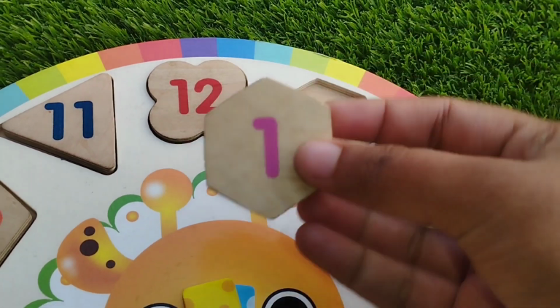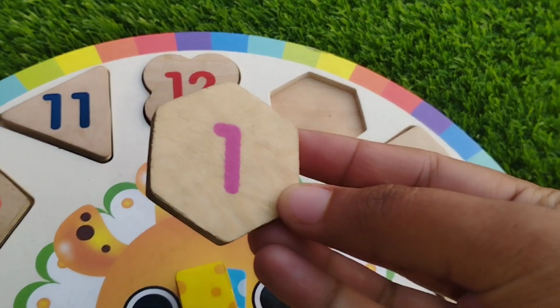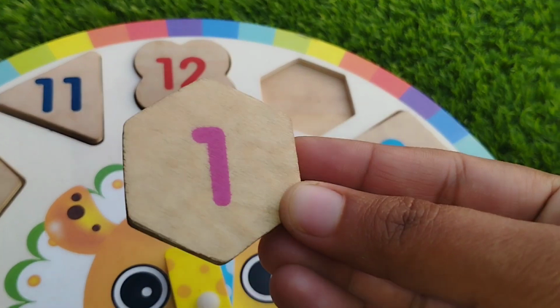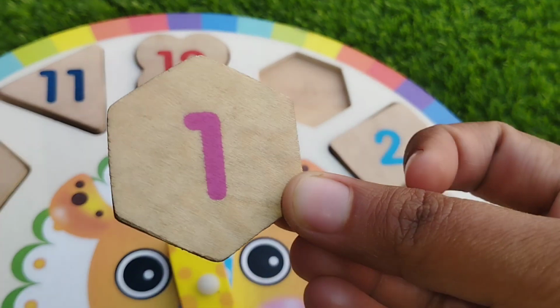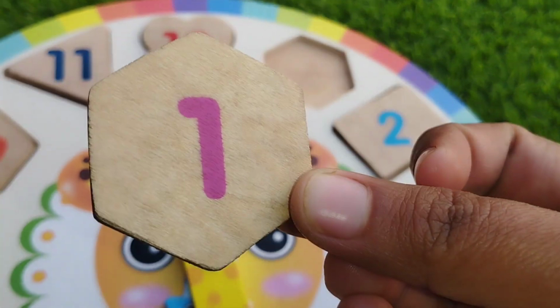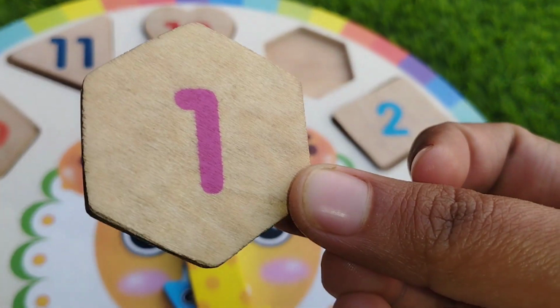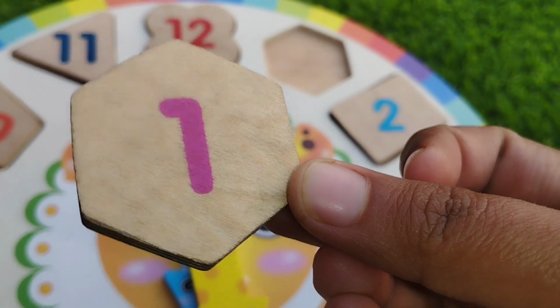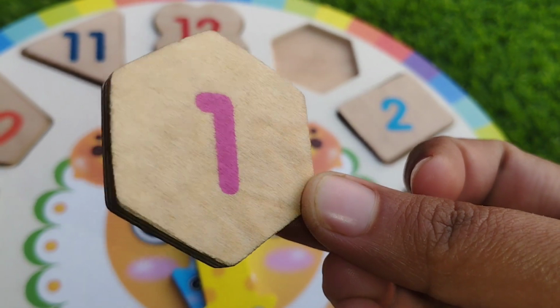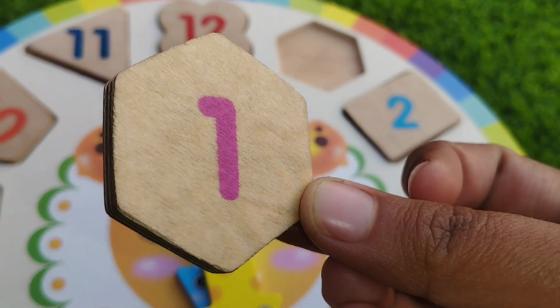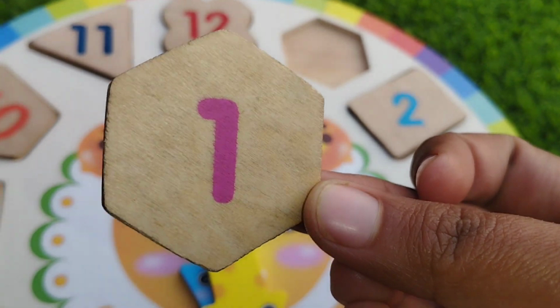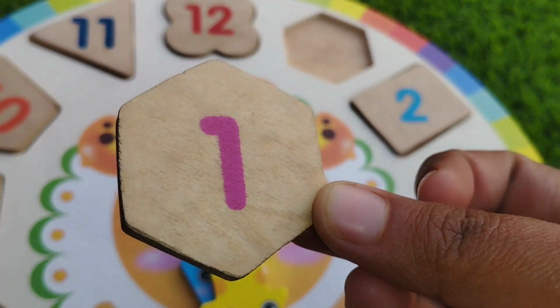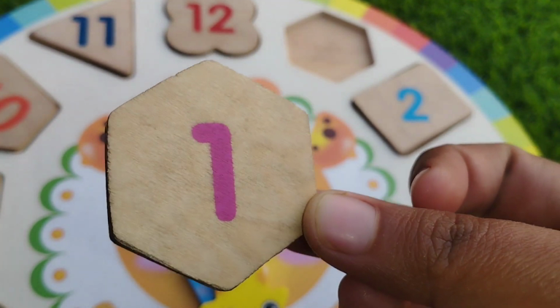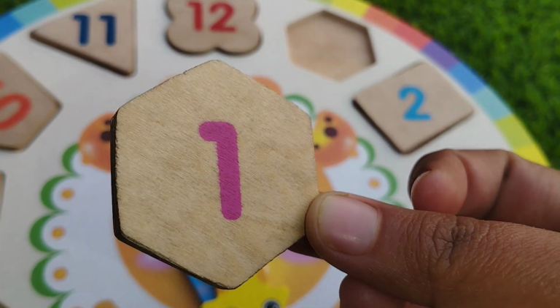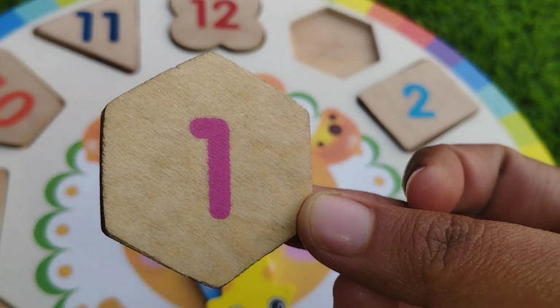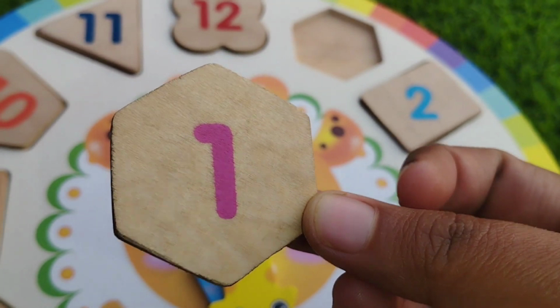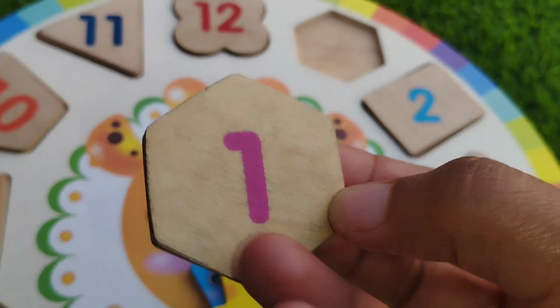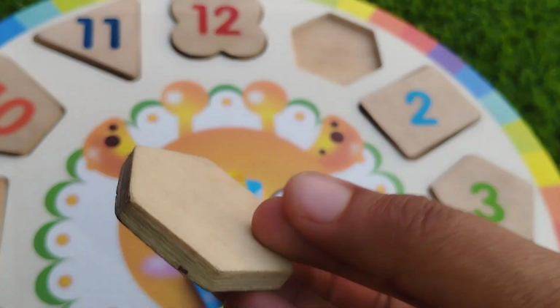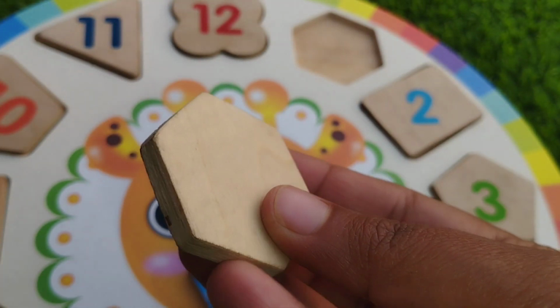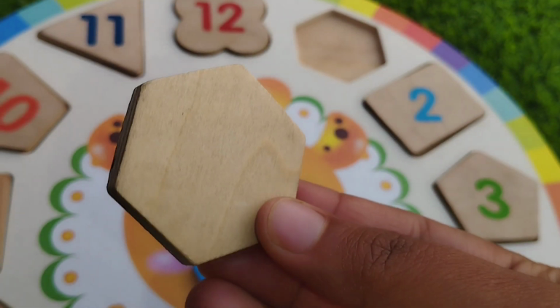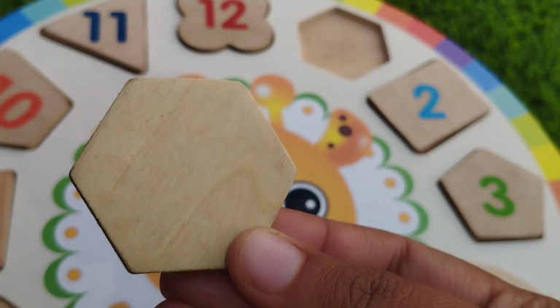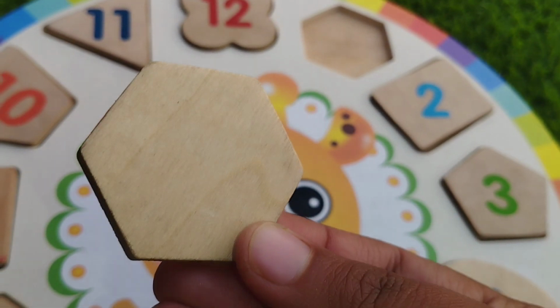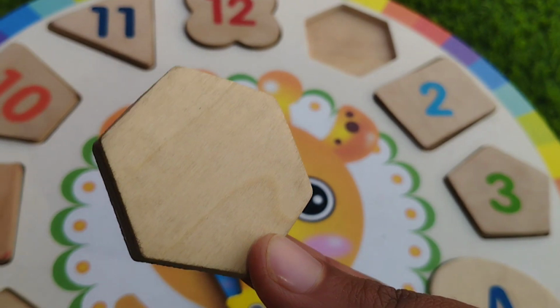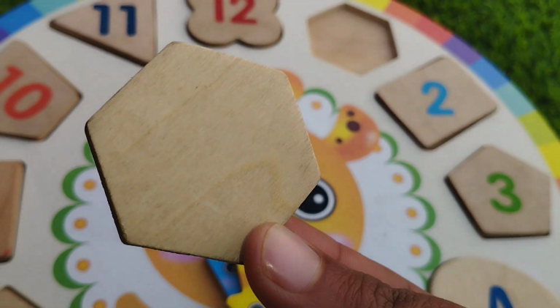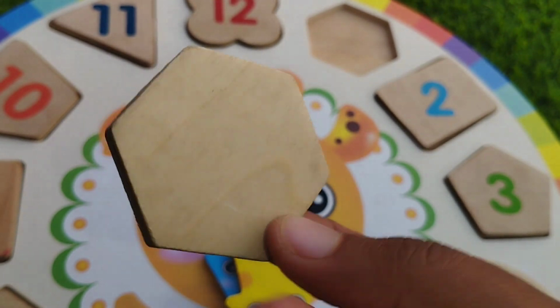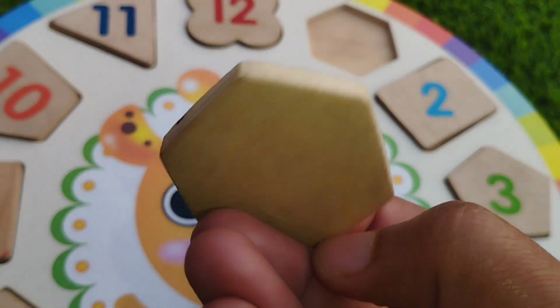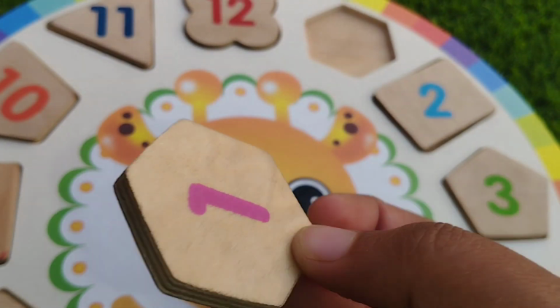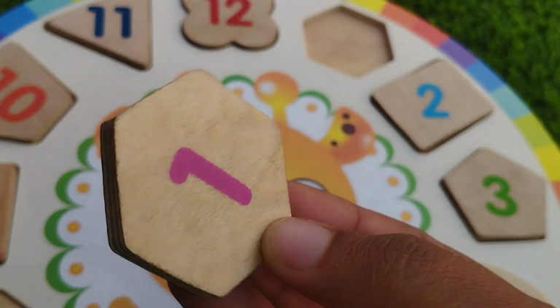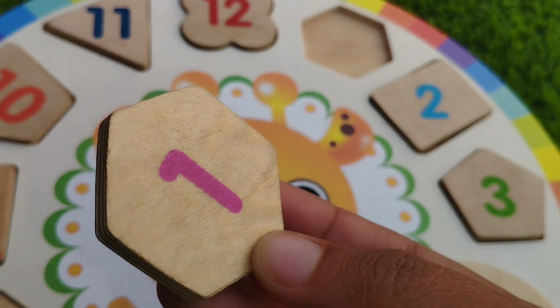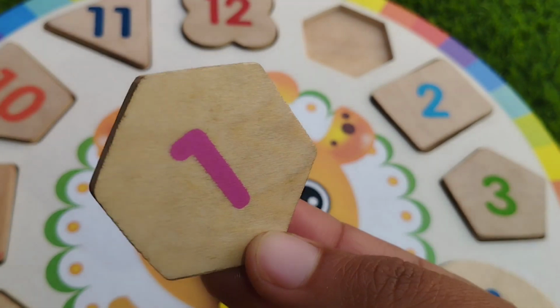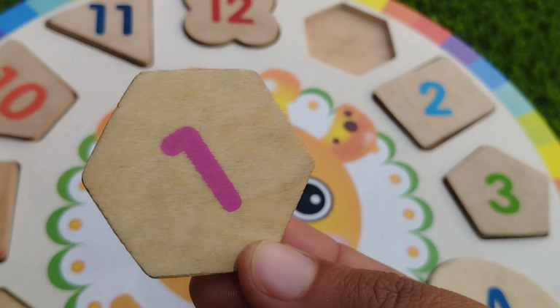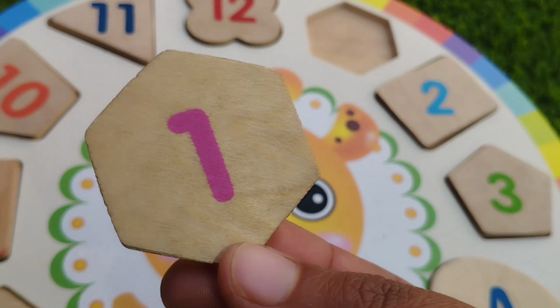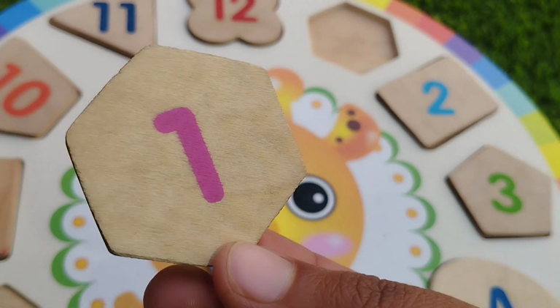The first shape is hexa coin. This is hexa coin. The number is one. Hexa coin.